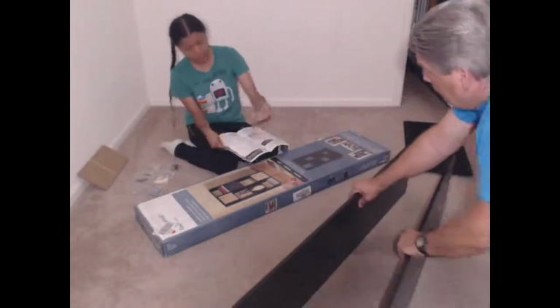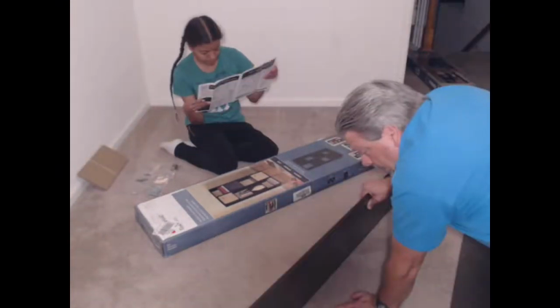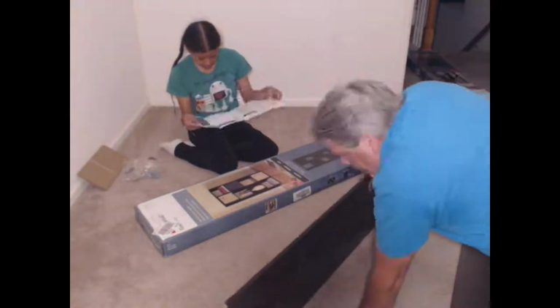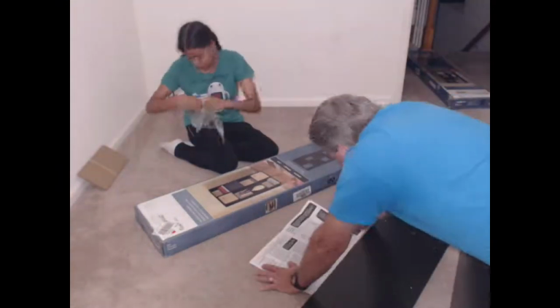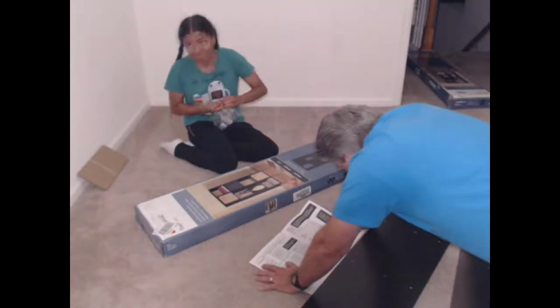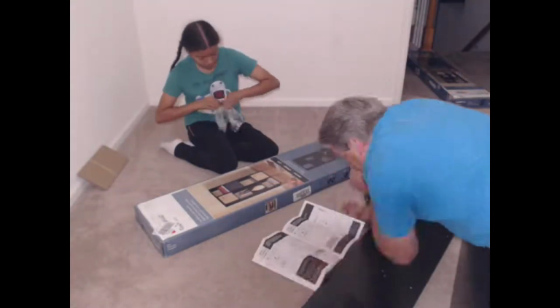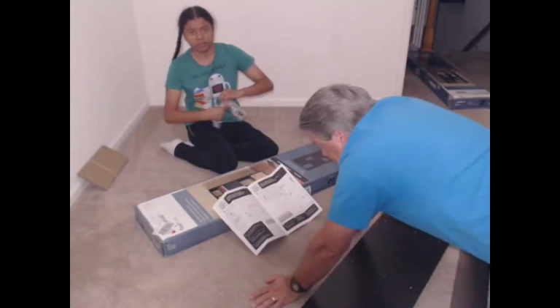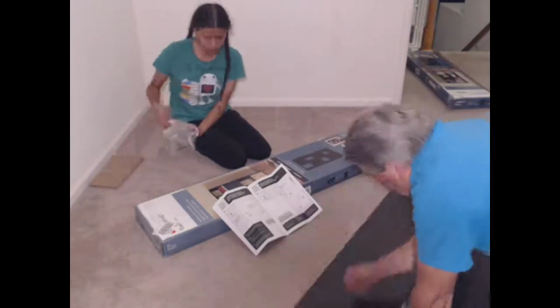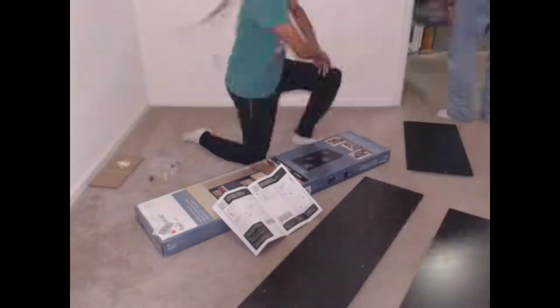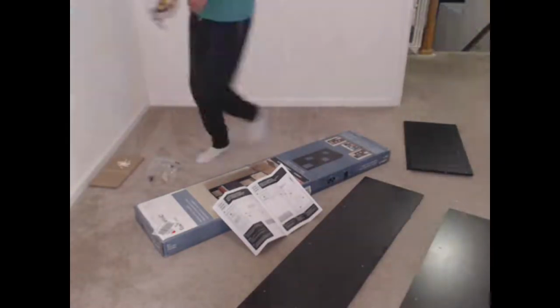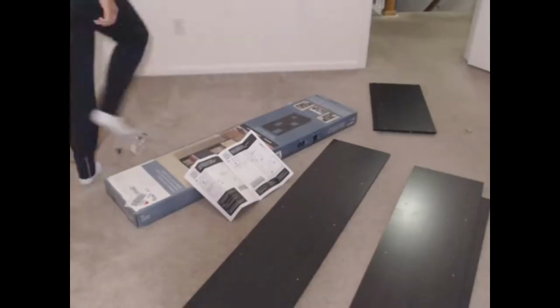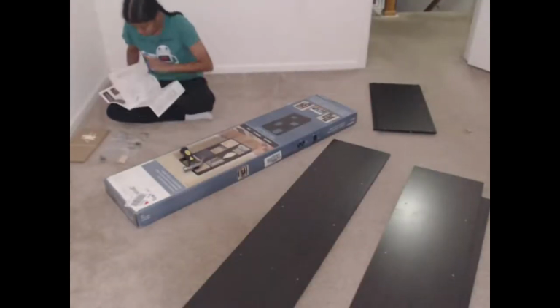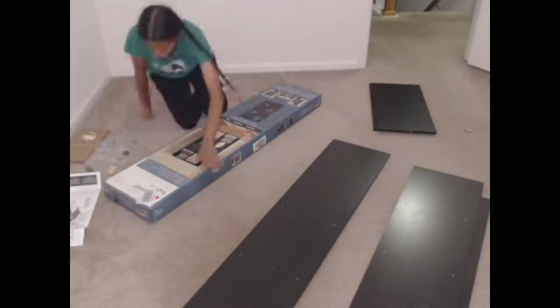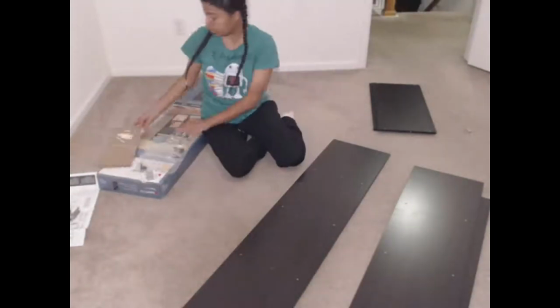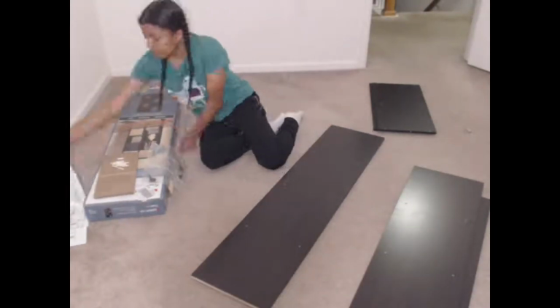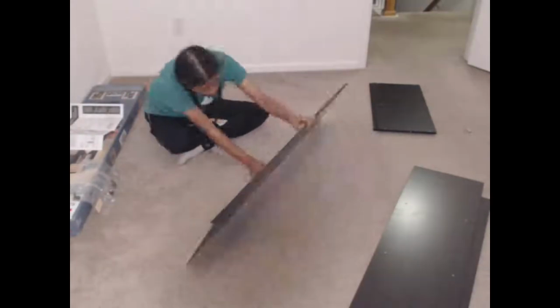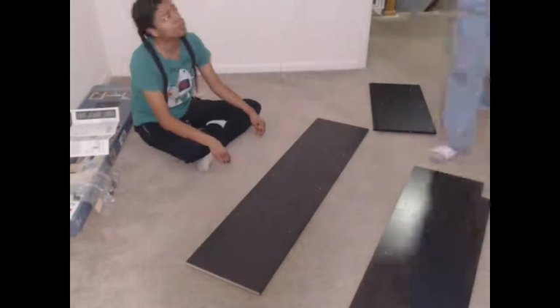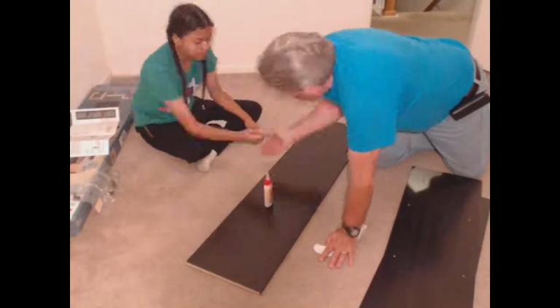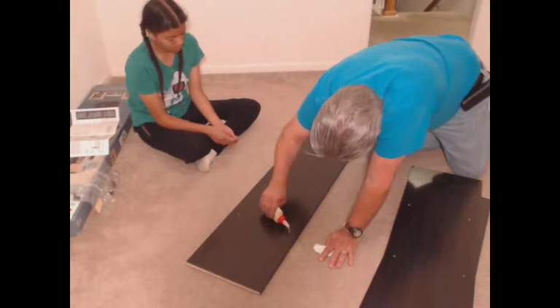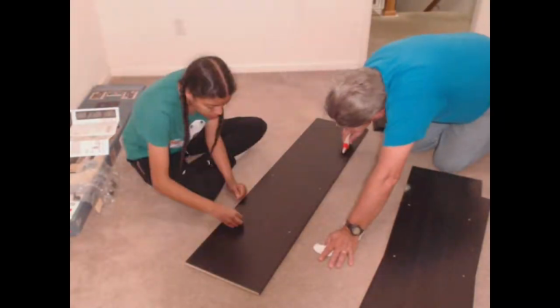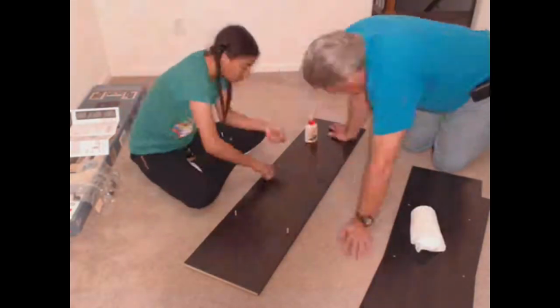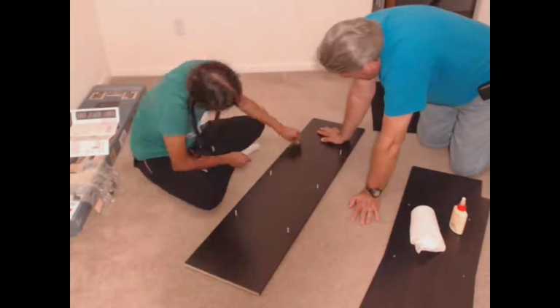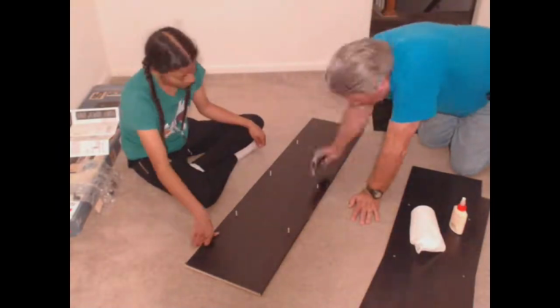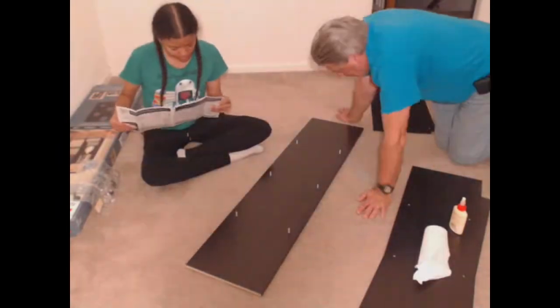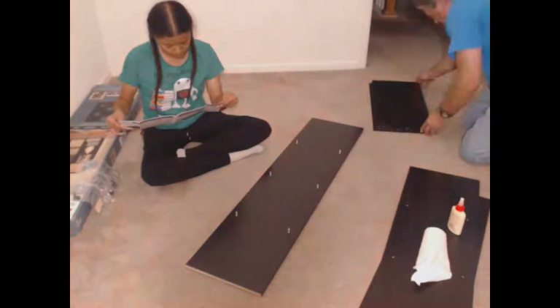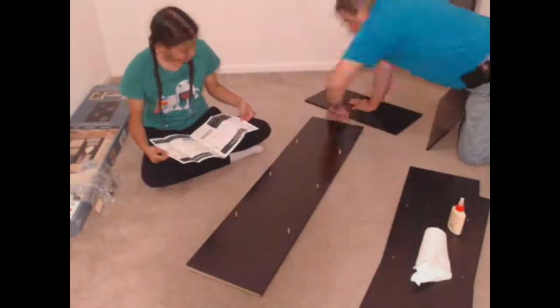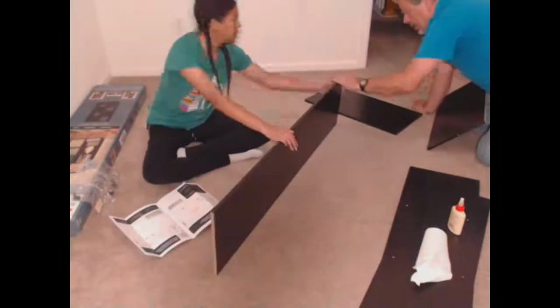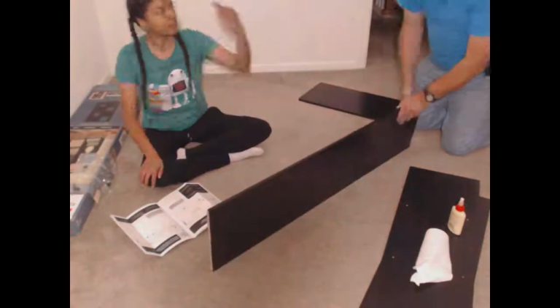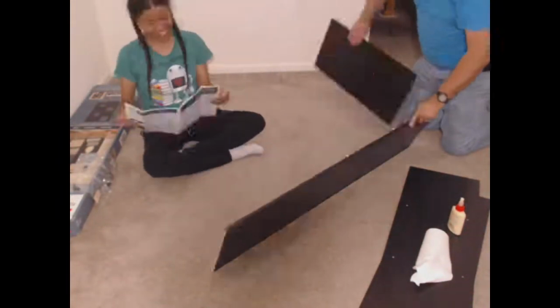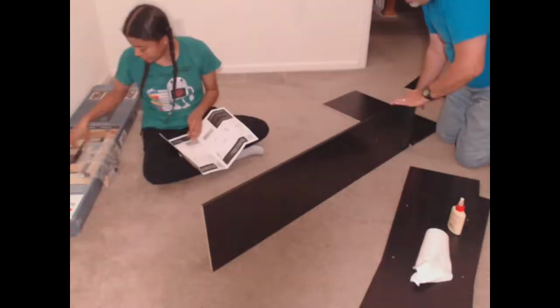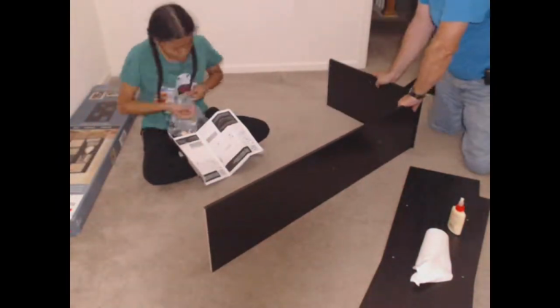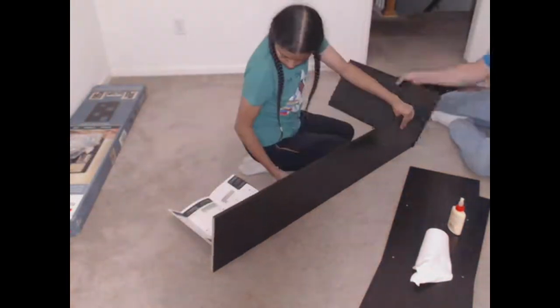Today we're assembling two cube shelves to hold my various robots, dinosaur figures, science kits, and other products. This will replace the two small shelves that could only hold one or two things depending on the size.